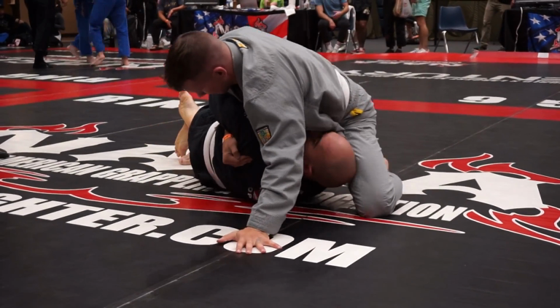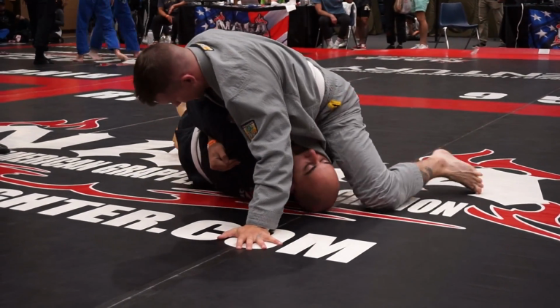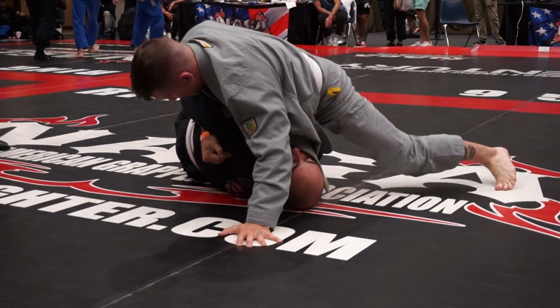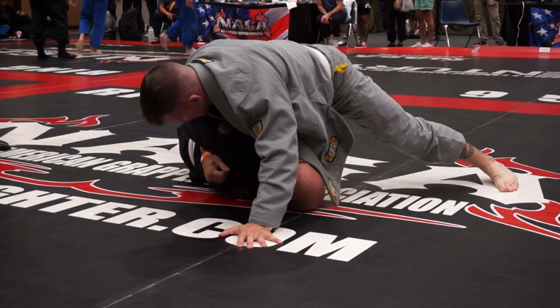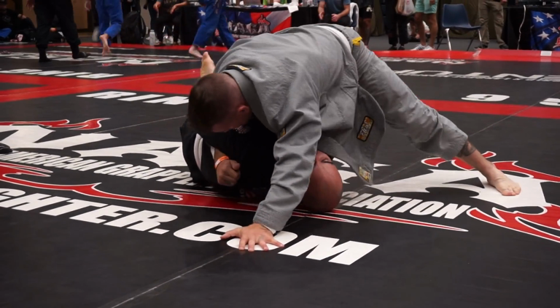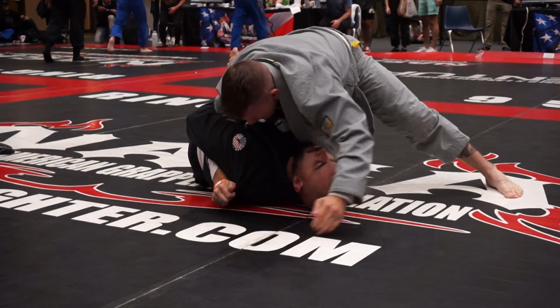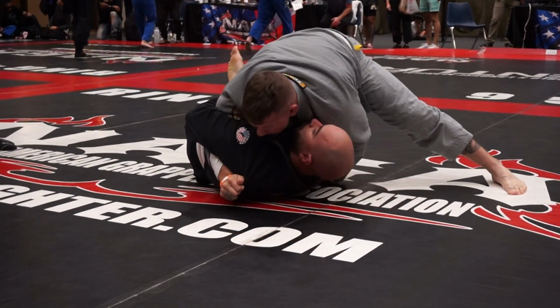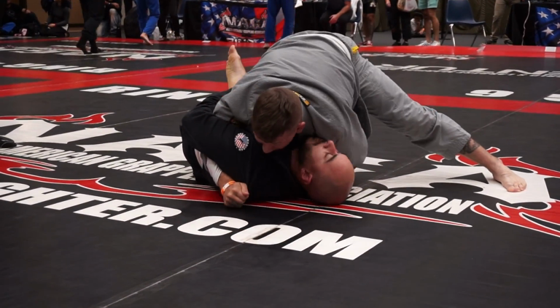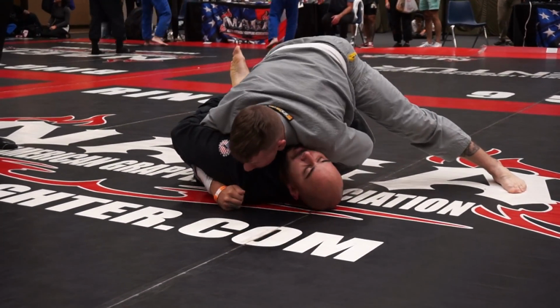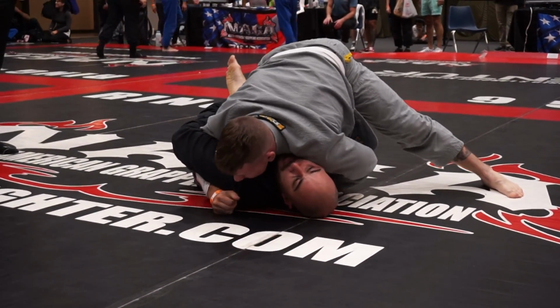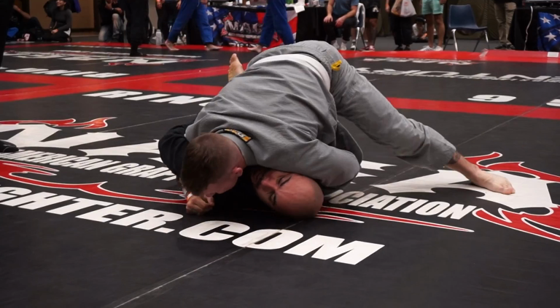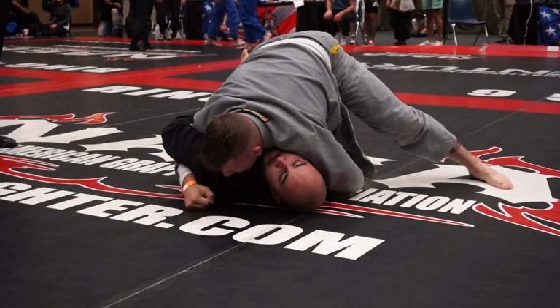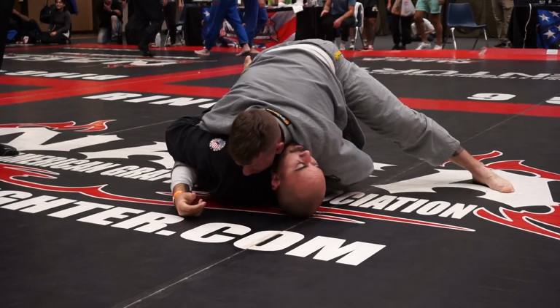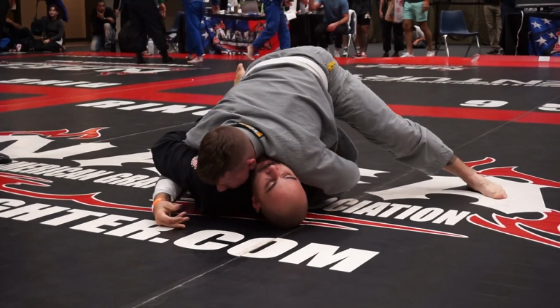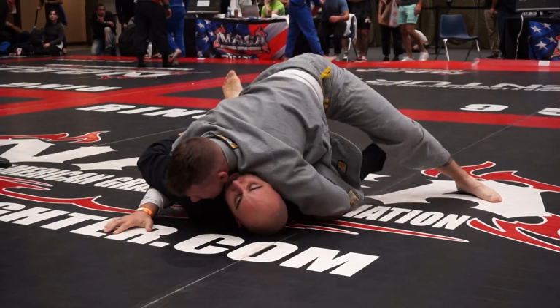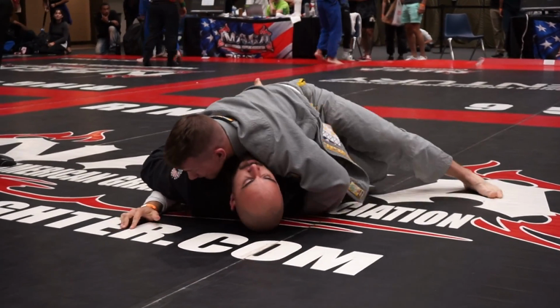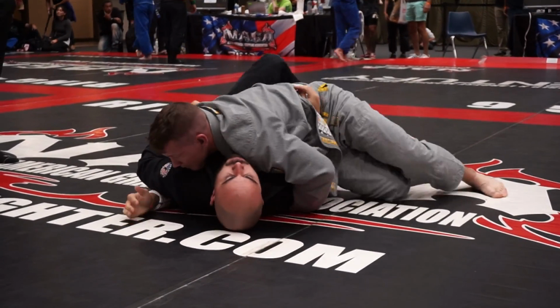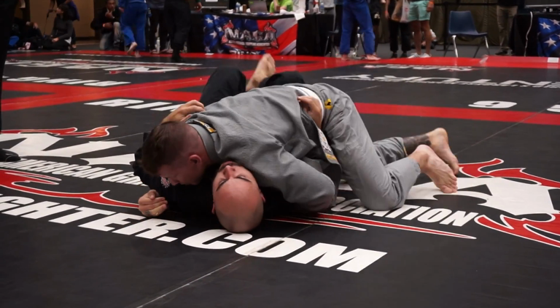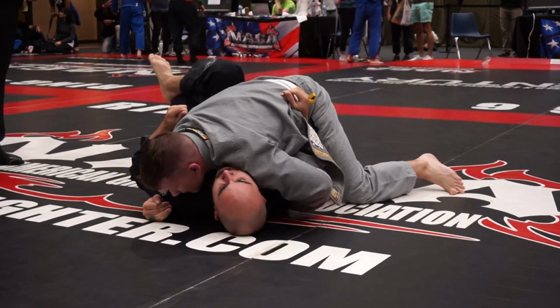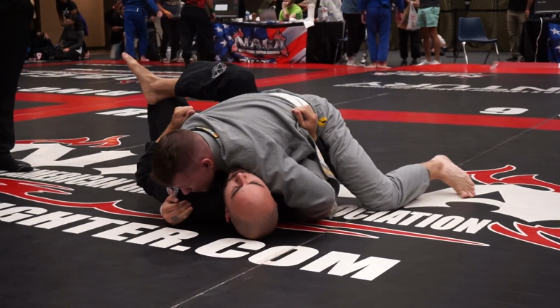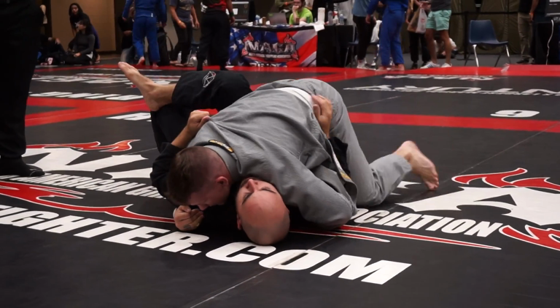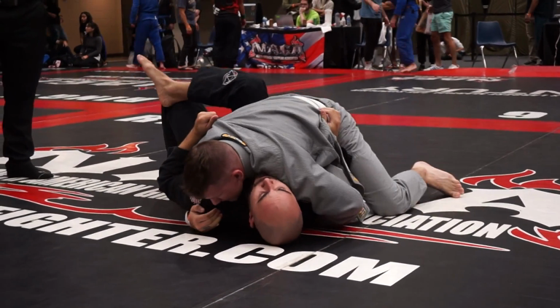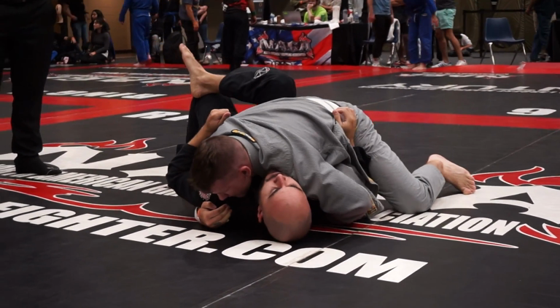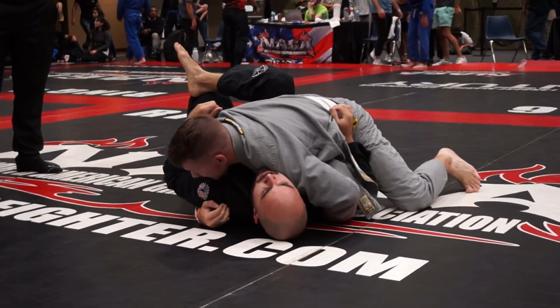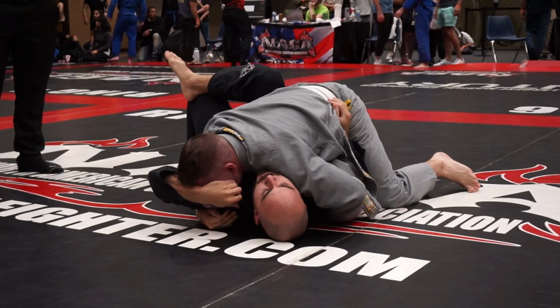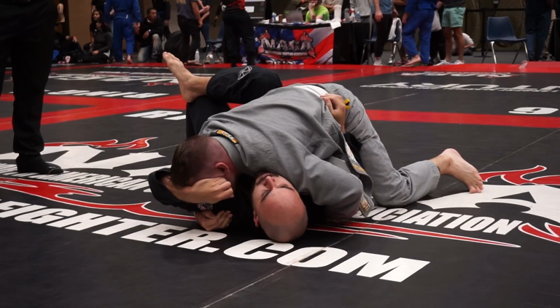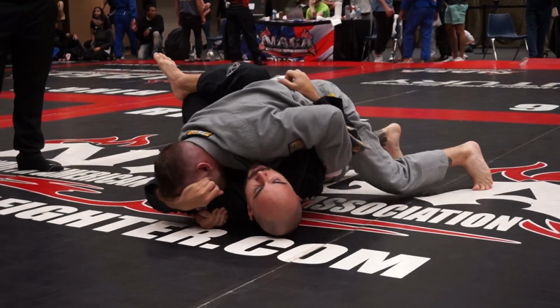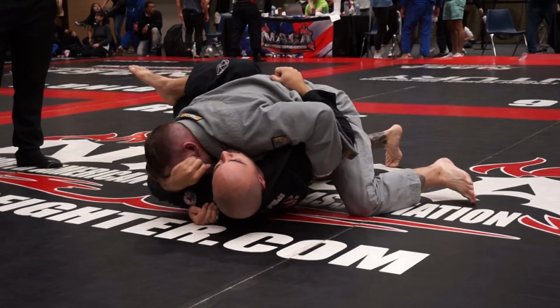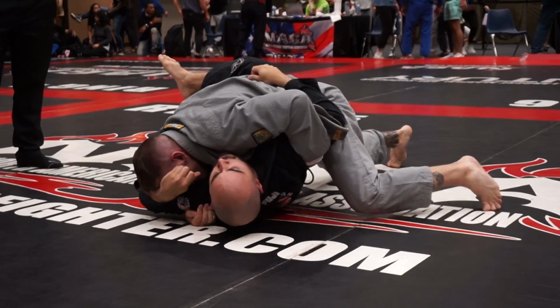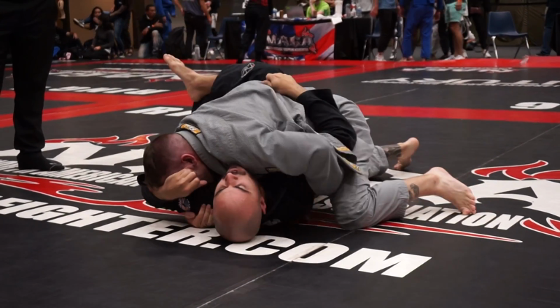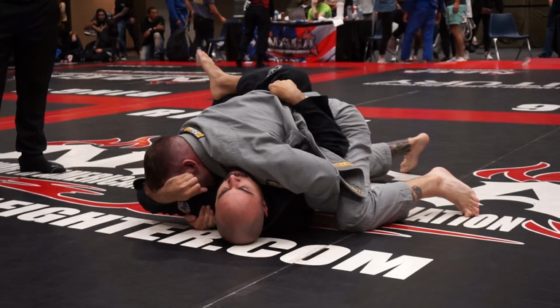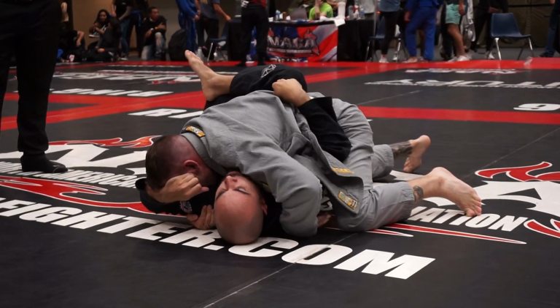Yeah, let's work to get that foot out. Knee cut it hard. Keeping chest down — chest low and a hard knee cut. Secure it, hold it. All right, Ryan, you got the points.